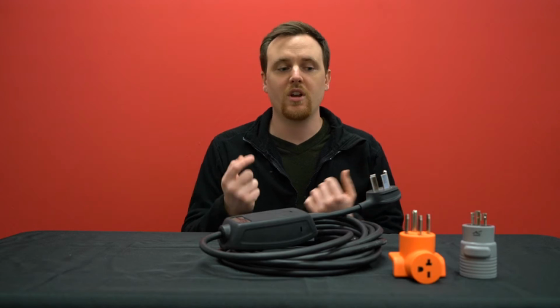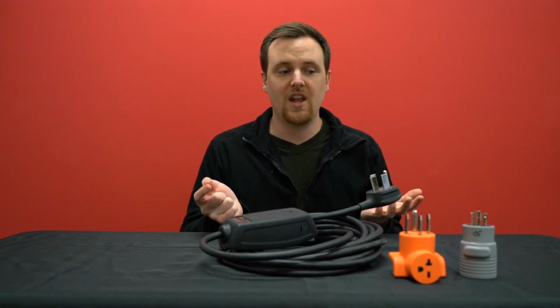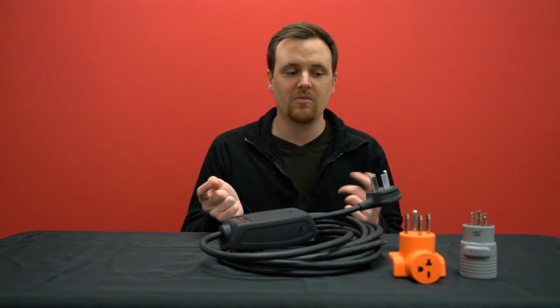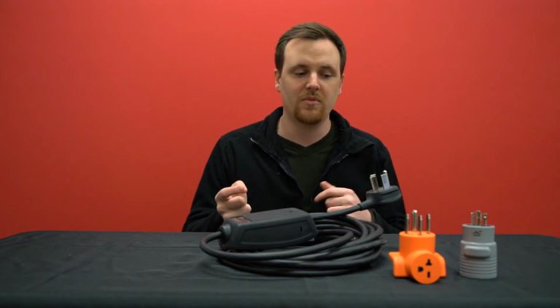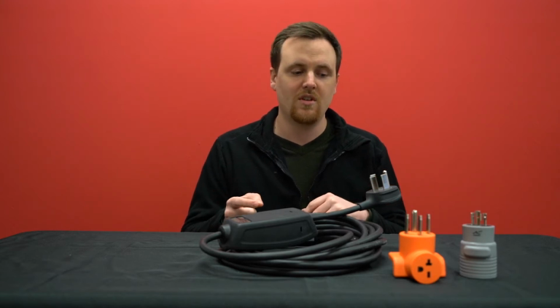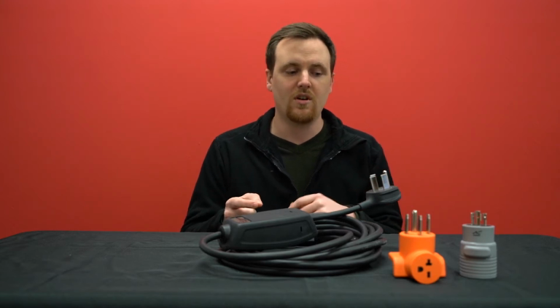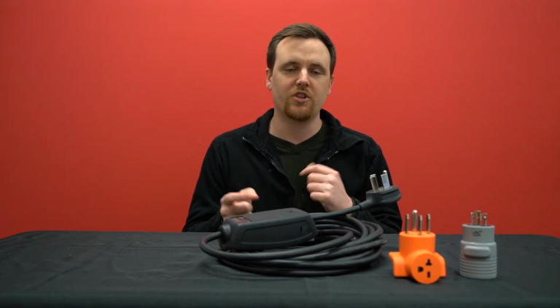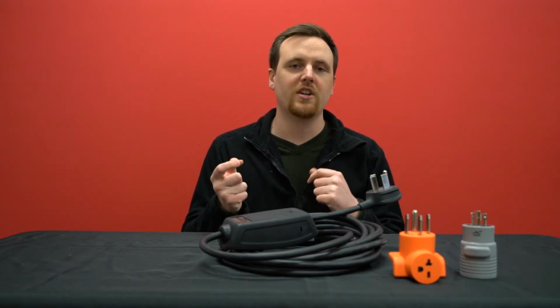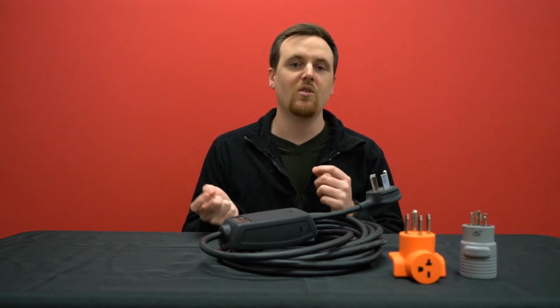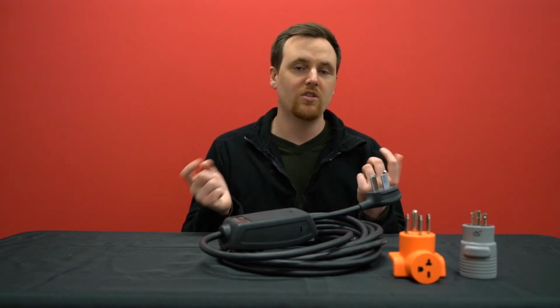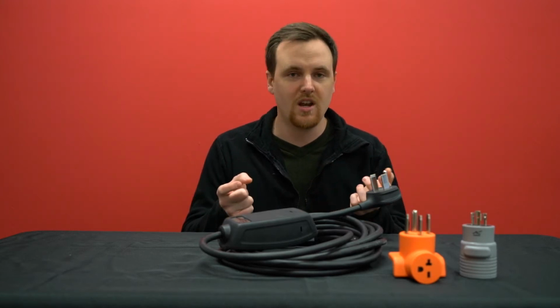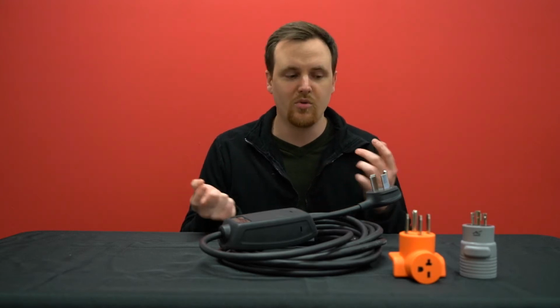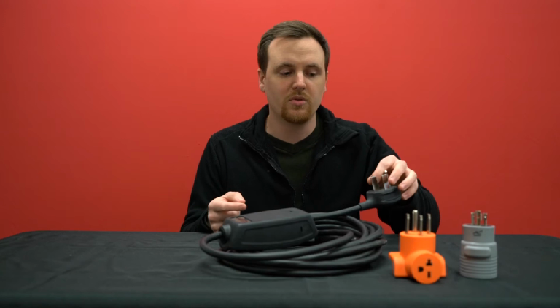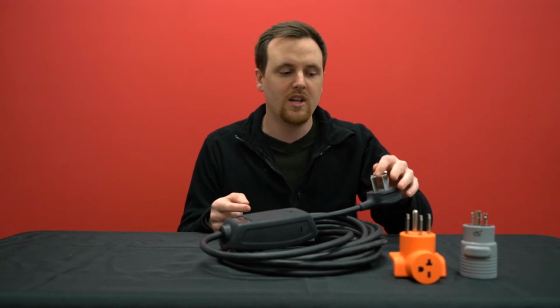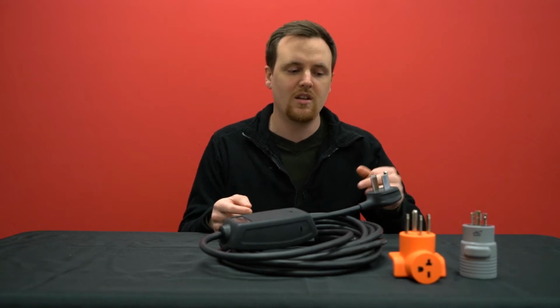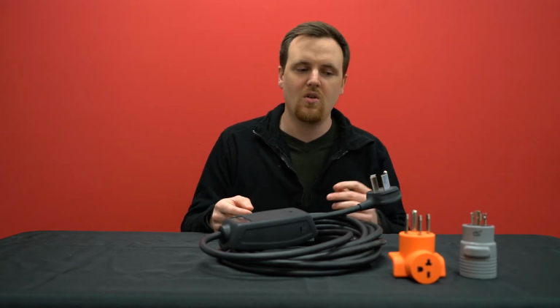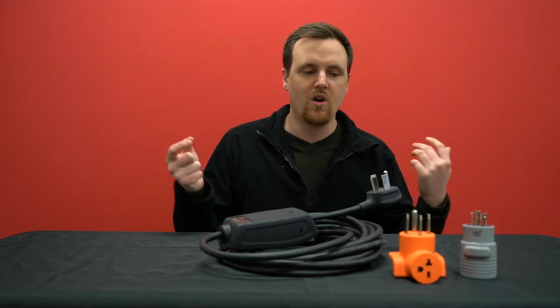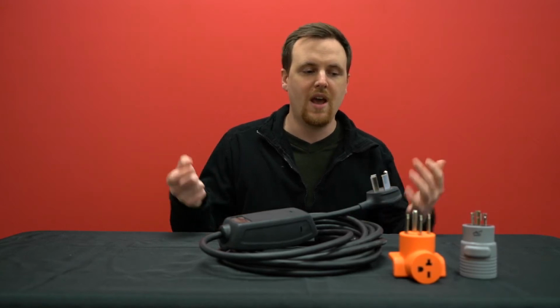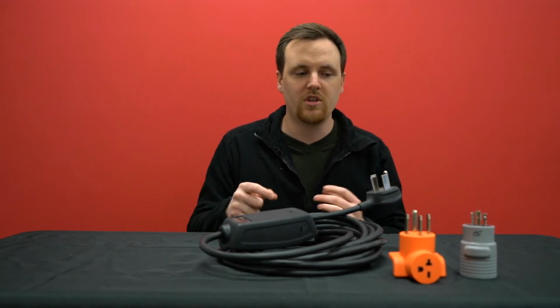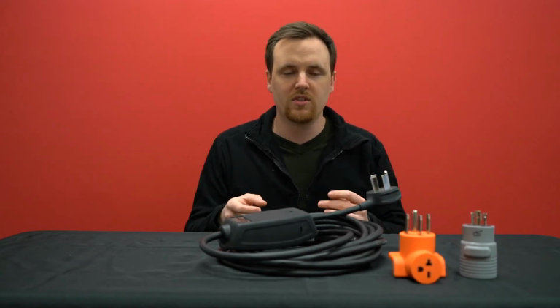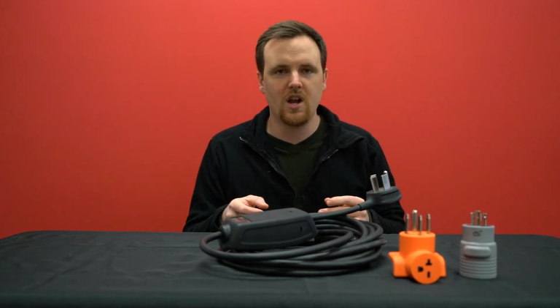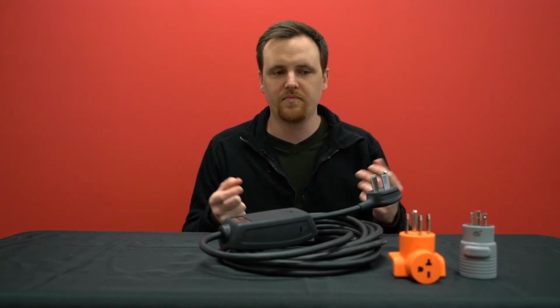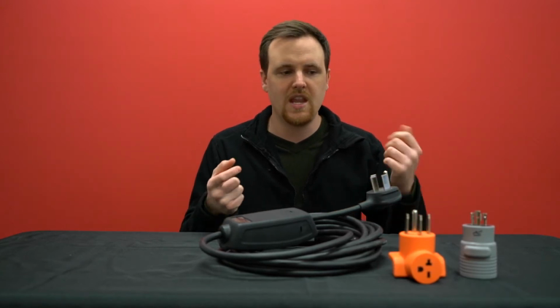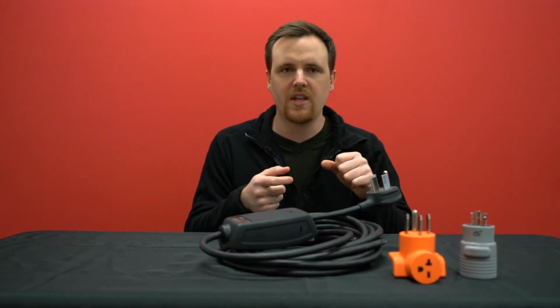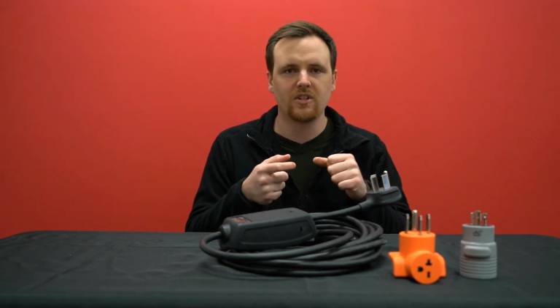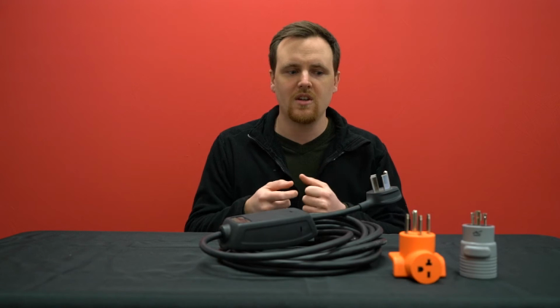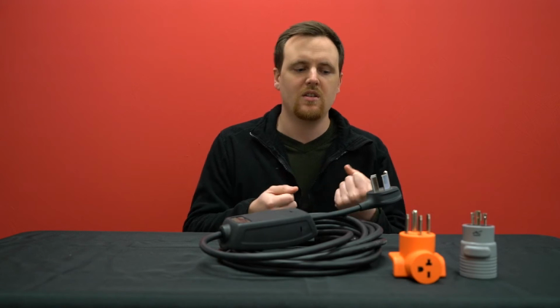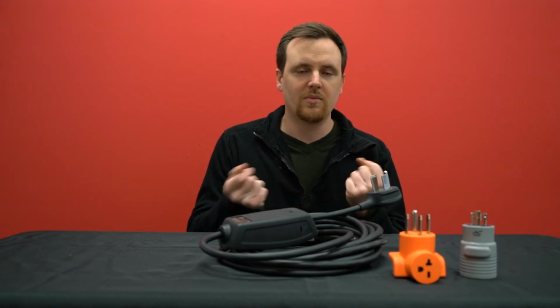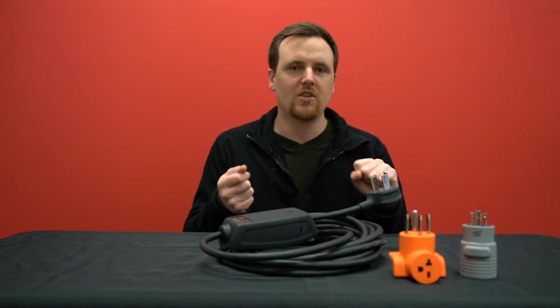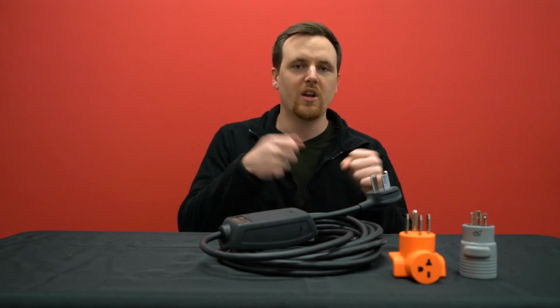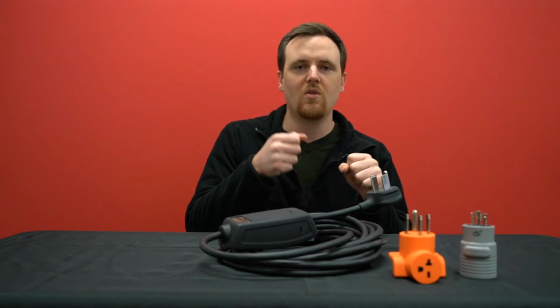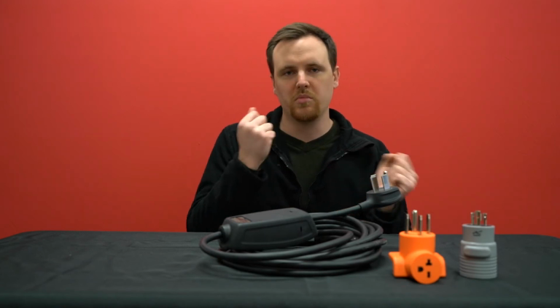But we understand that sometimes there are electrical connections that are way too tight — the prongs are really thick, or you haven't used the outlet that often — so sometimes it's hard to plug in or unplug.